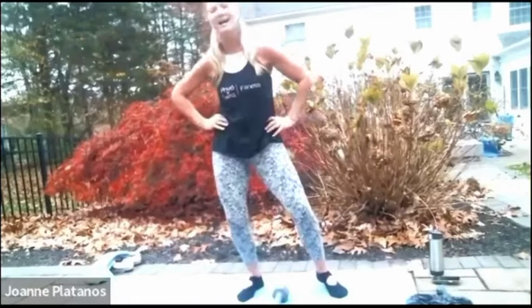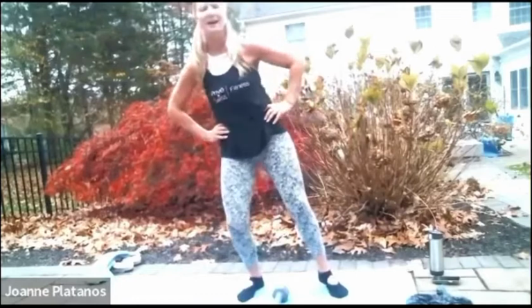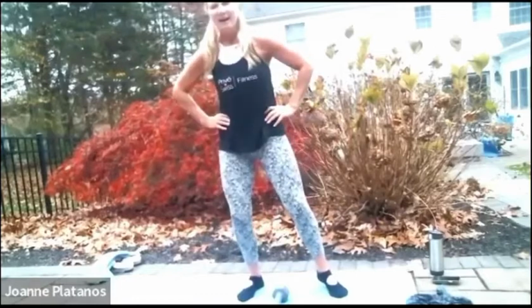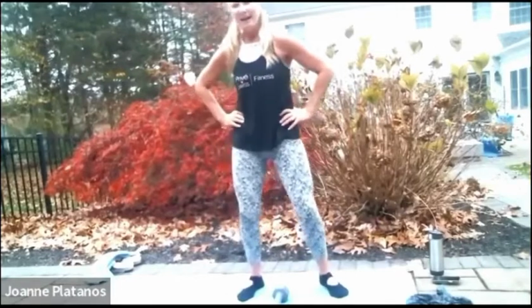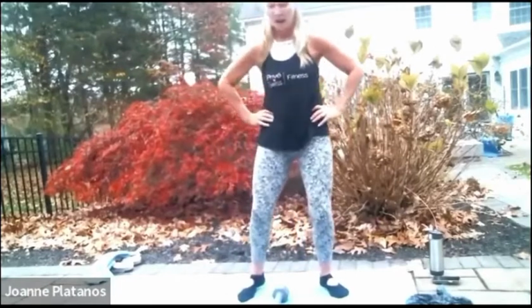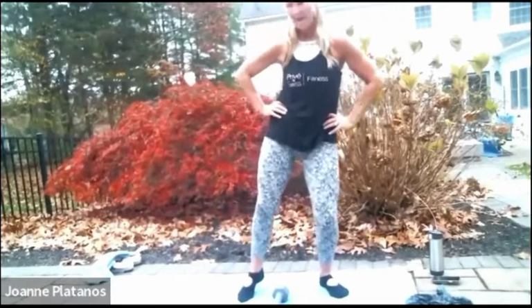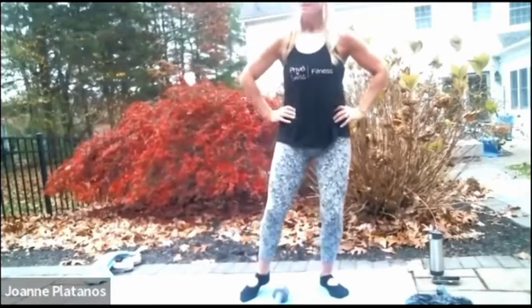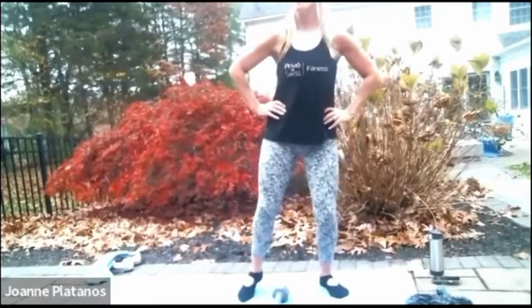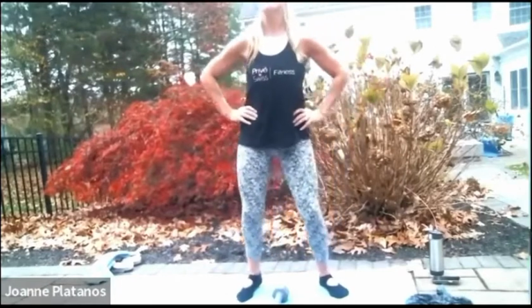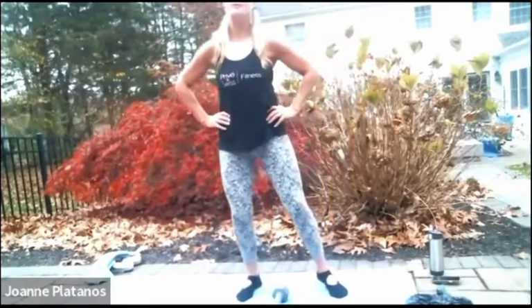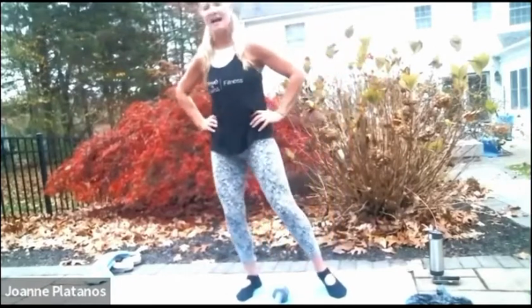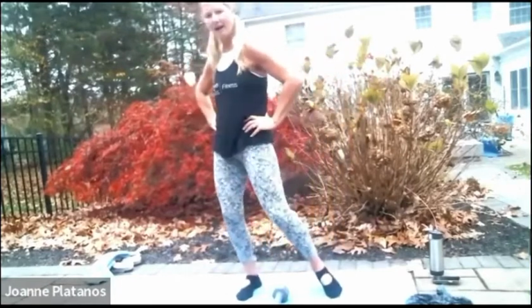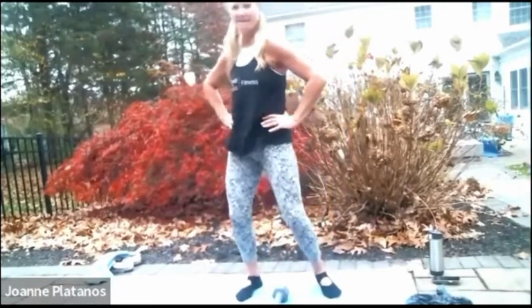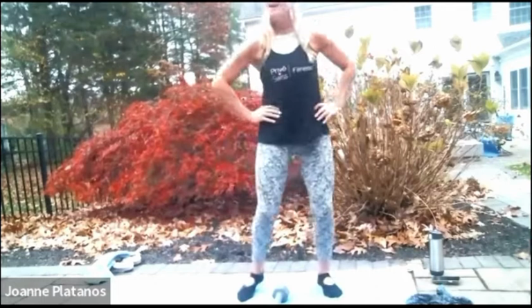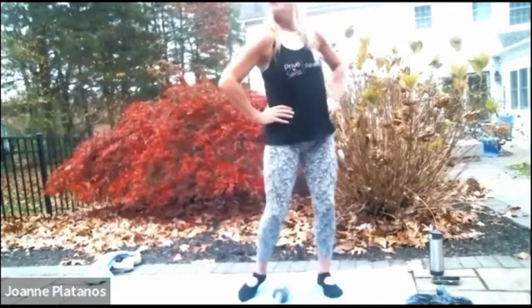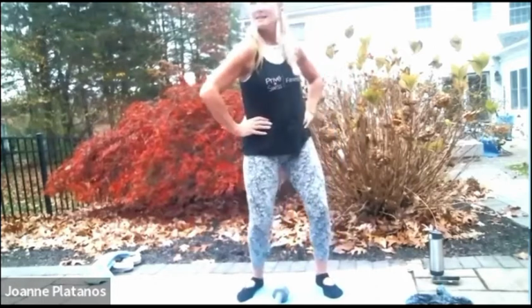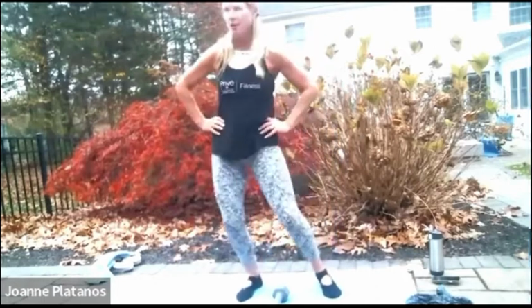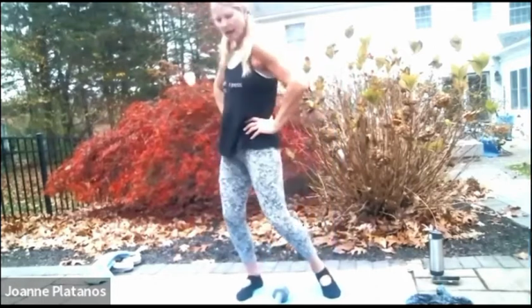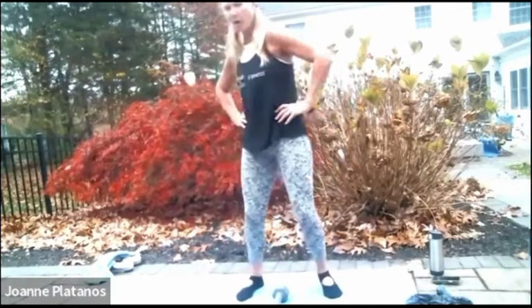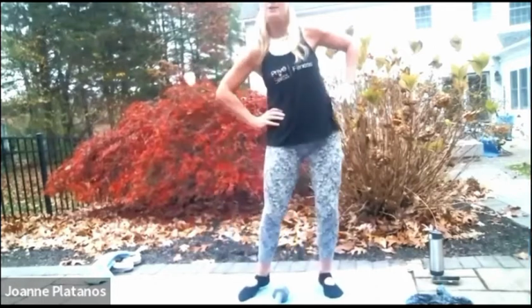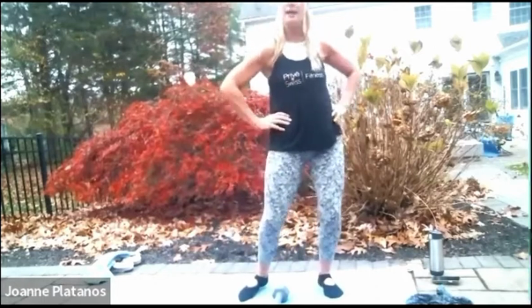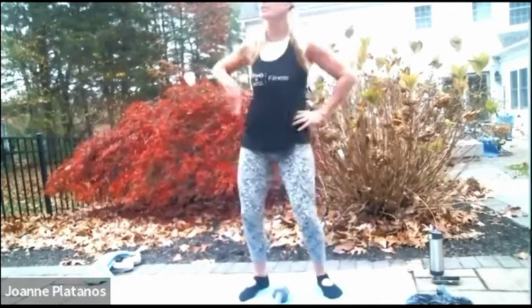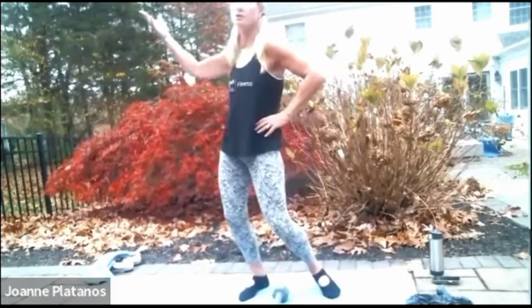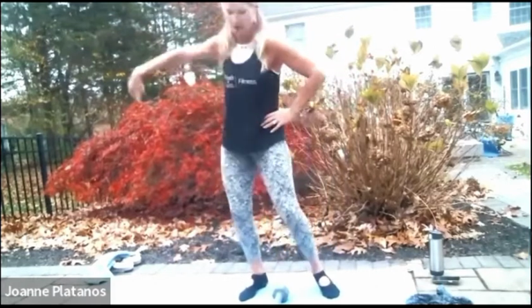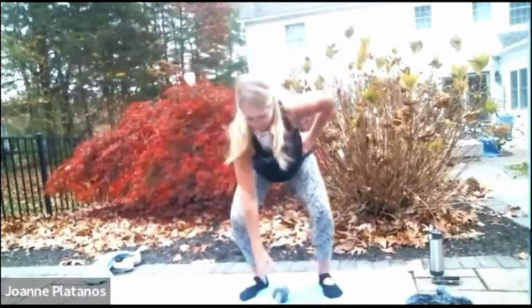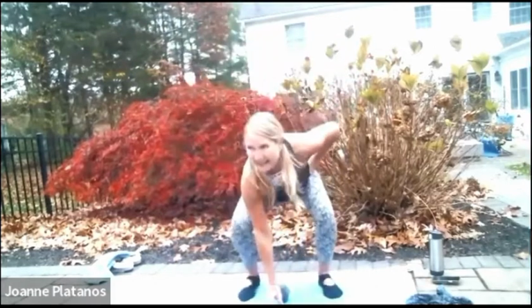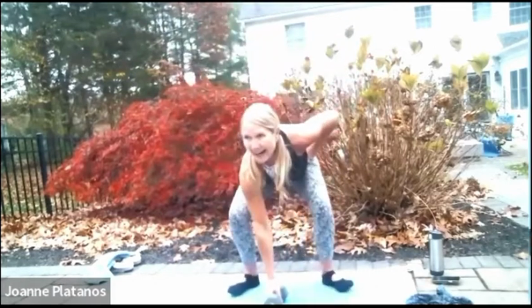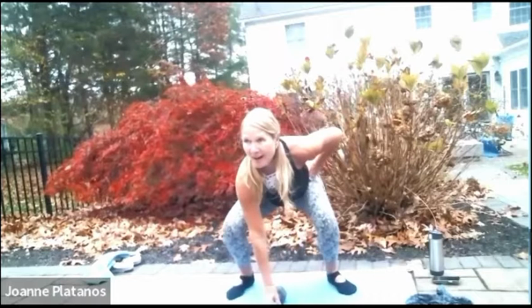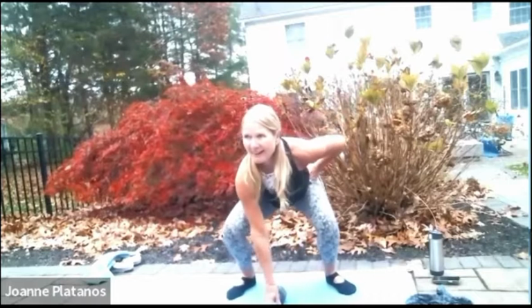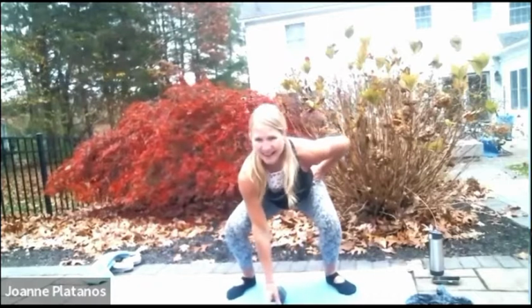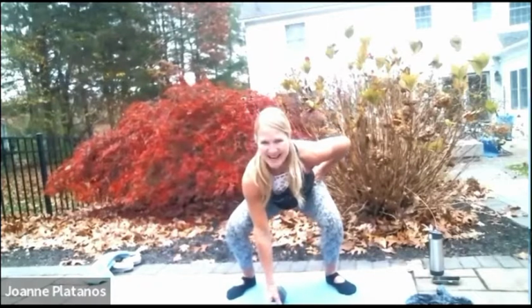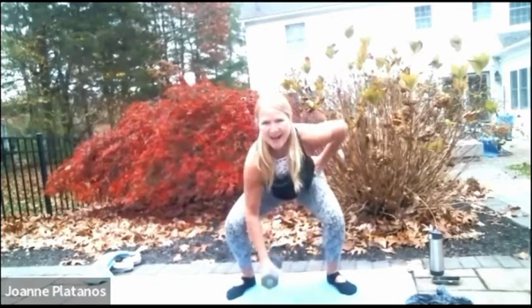Right. So when you're ready, left side. This is how we do it. One hand on a hip because it just looks good. Take it down. Let's take it up.